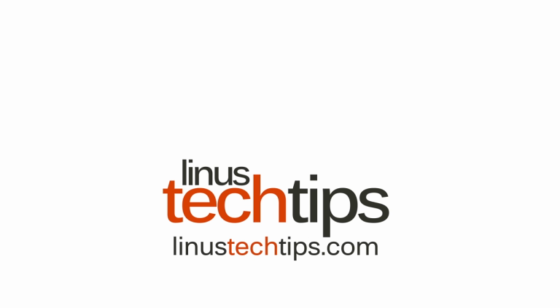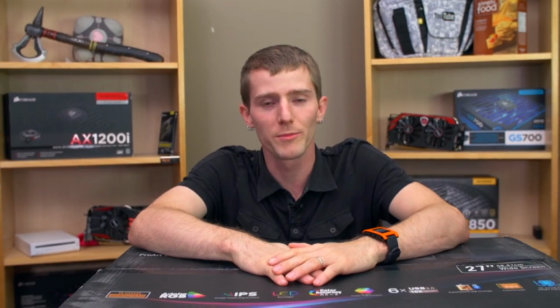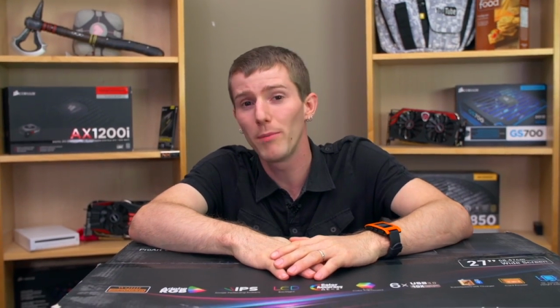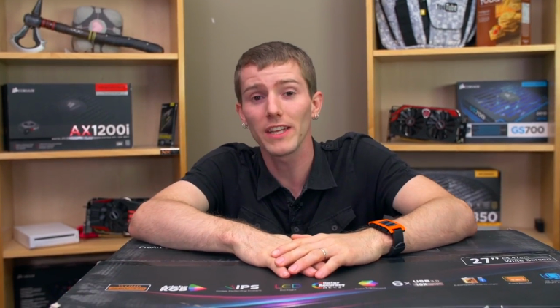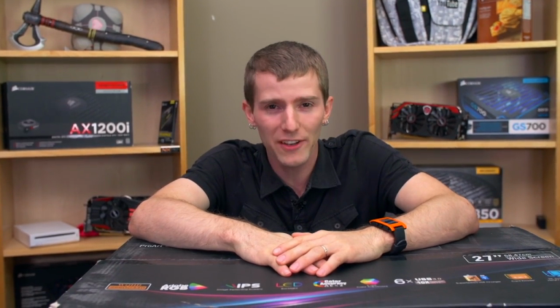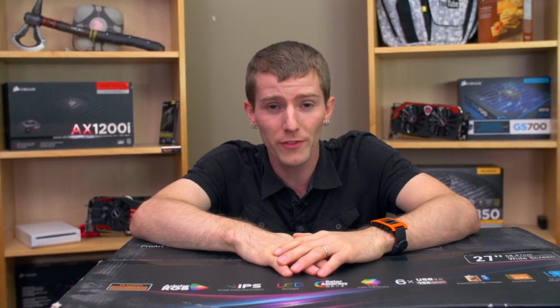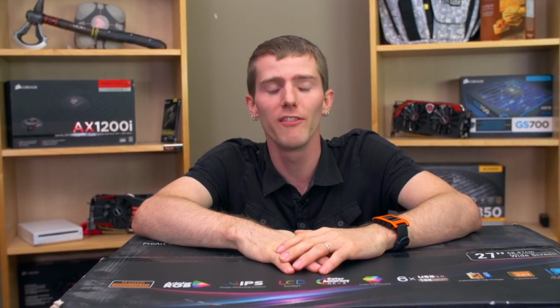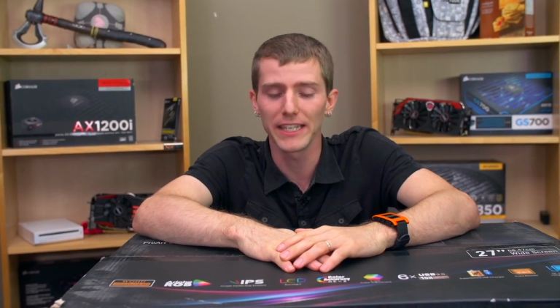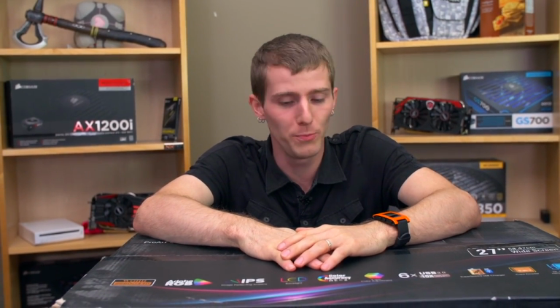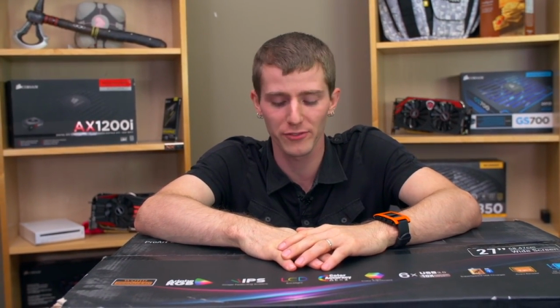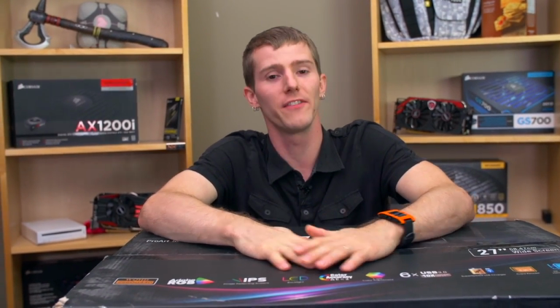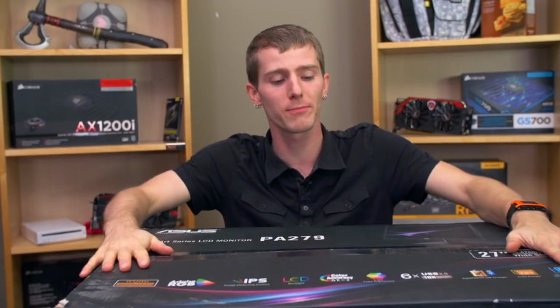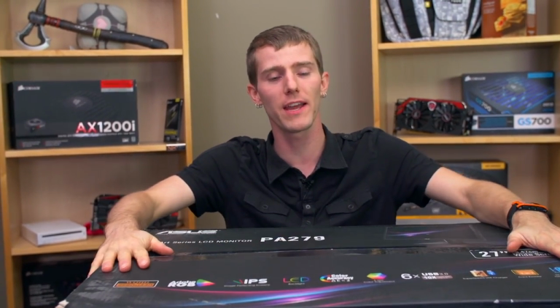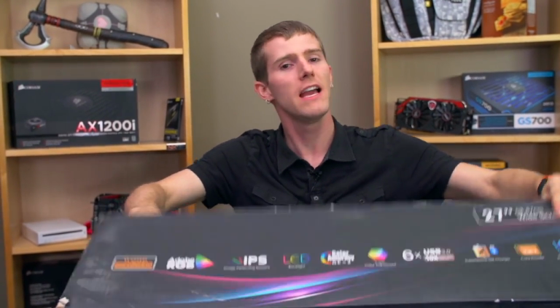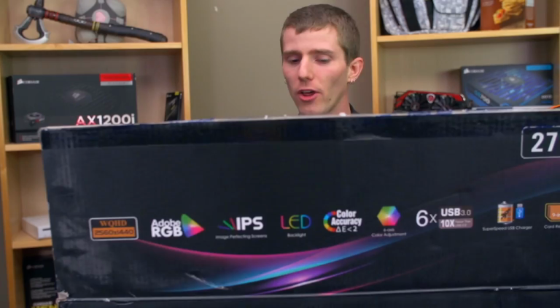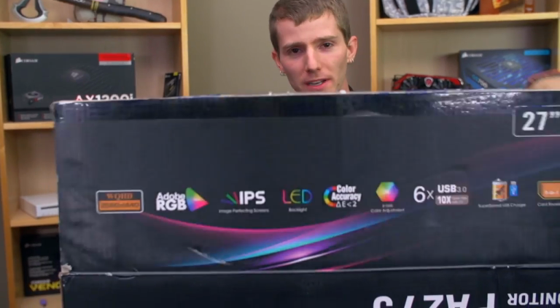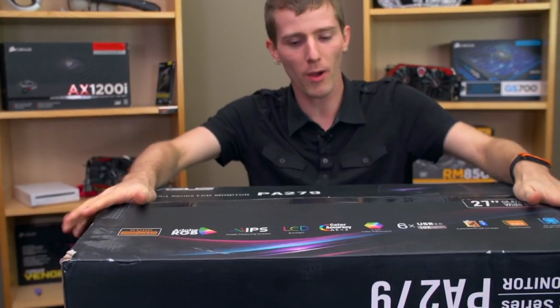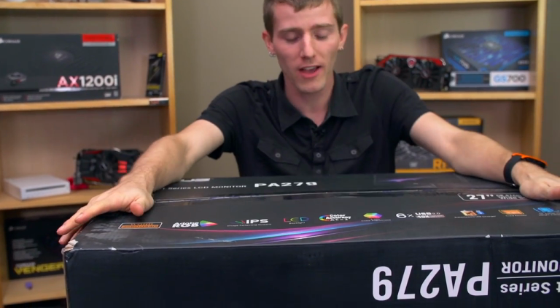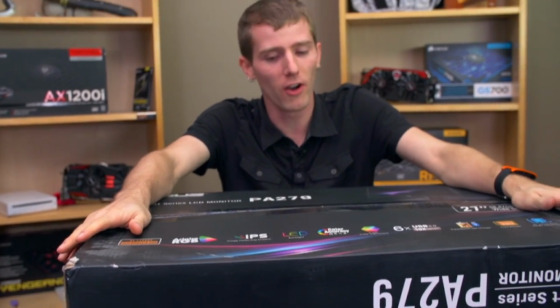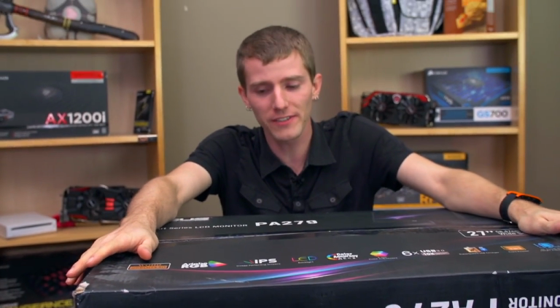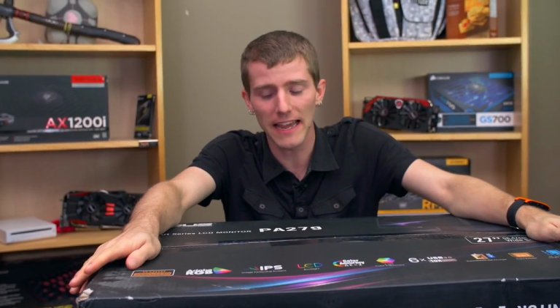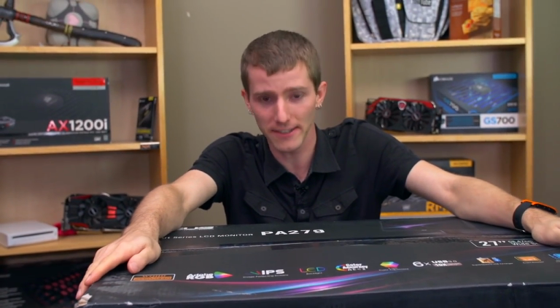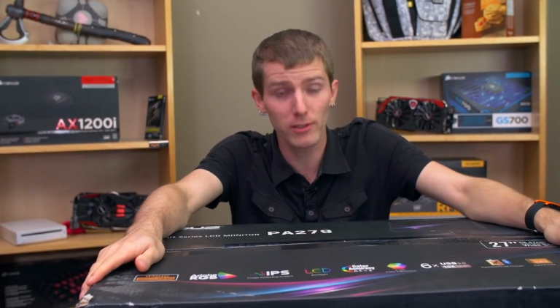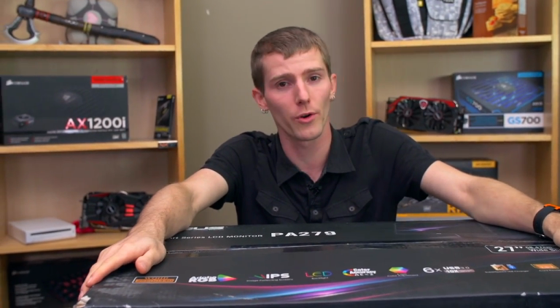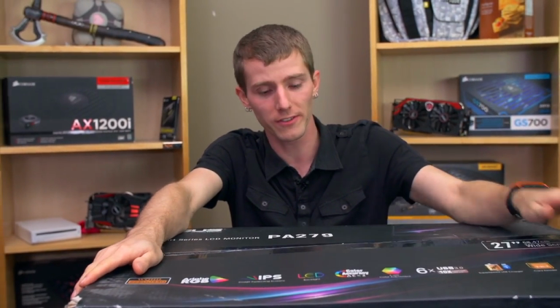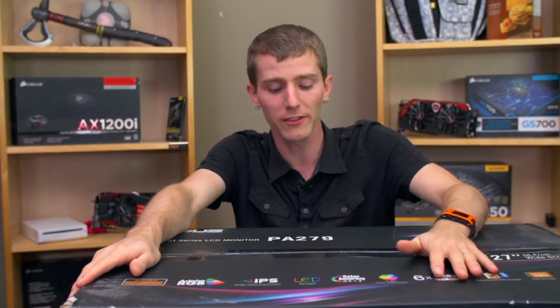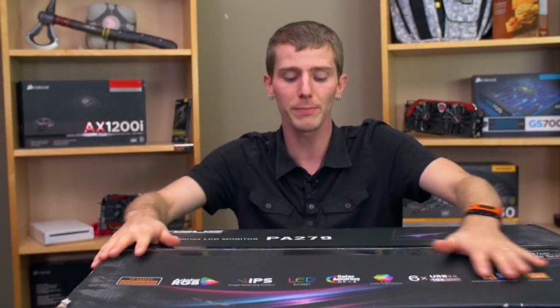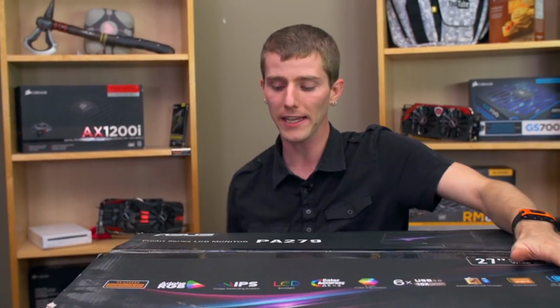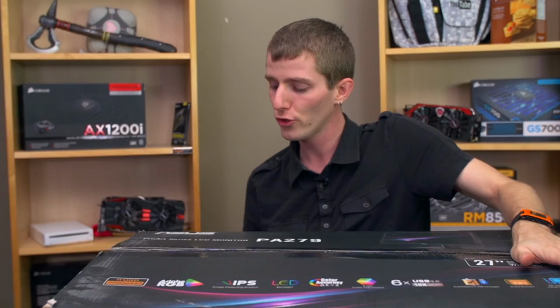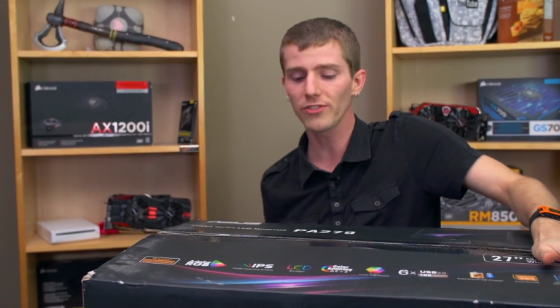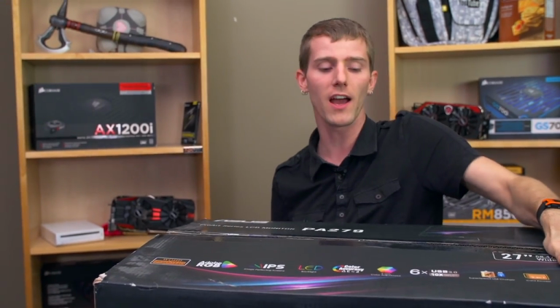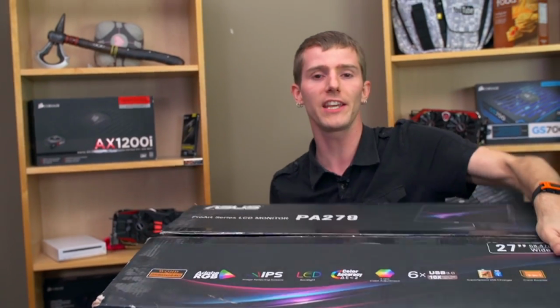Welcome to my unboxing and overview of my new best friend. This, my friends, has already been out of the box. I've already seen it and it is absolutely gorgeous. This is the ASUS PA279Q.